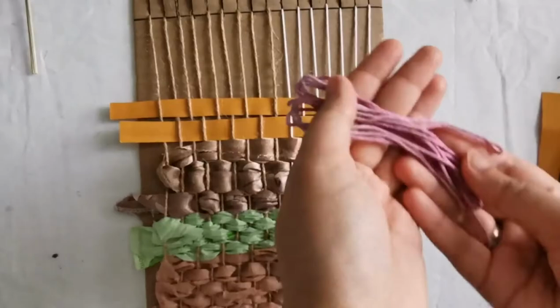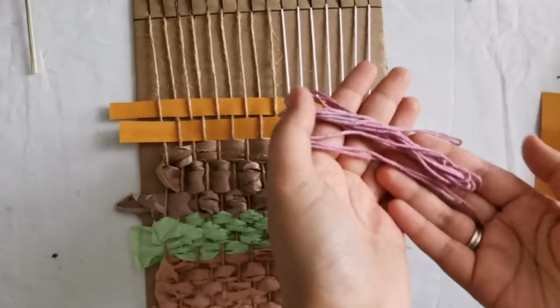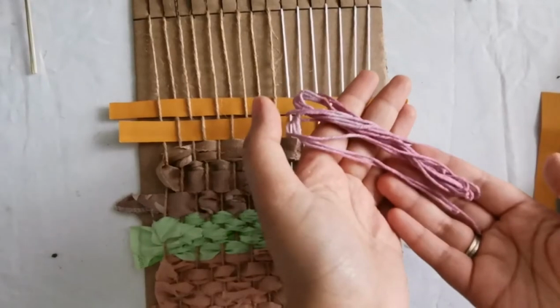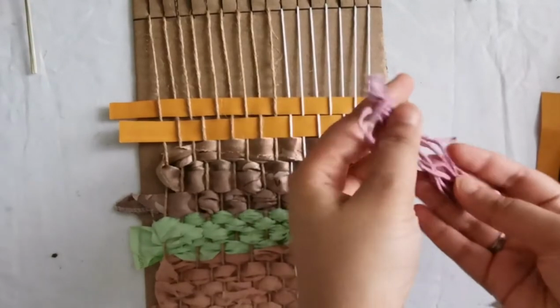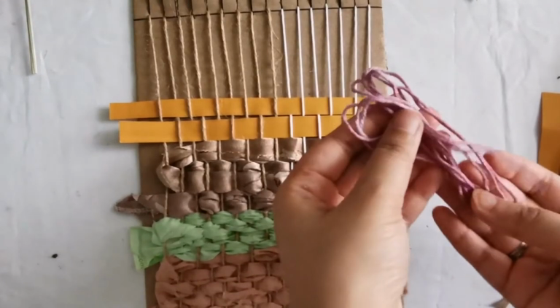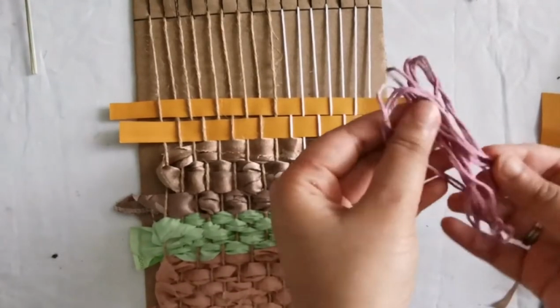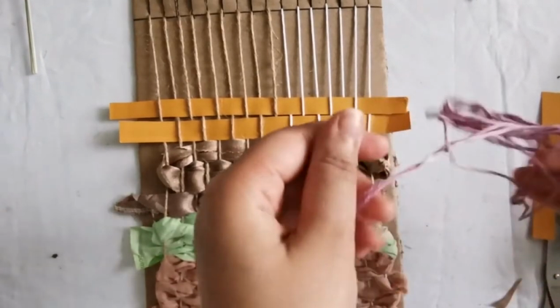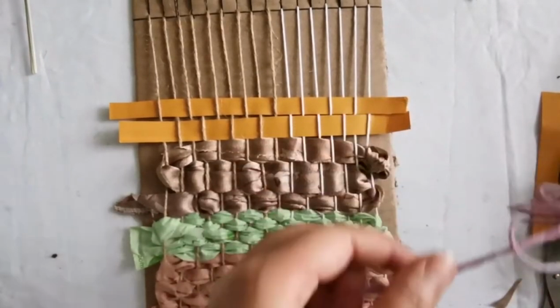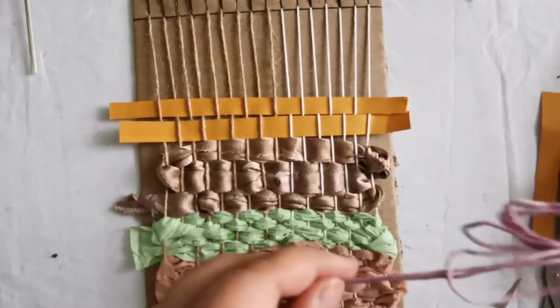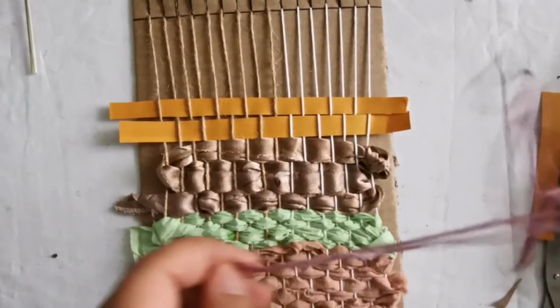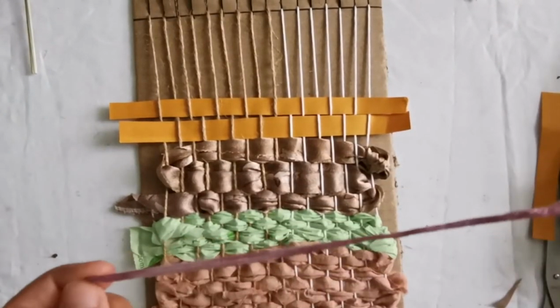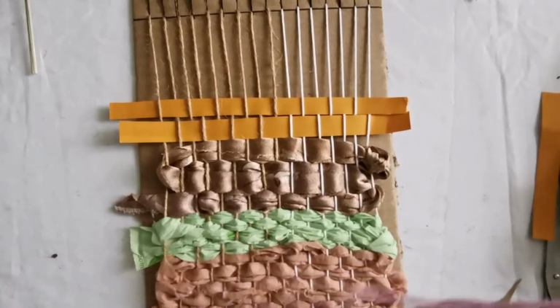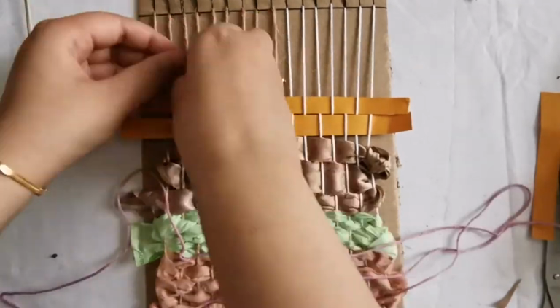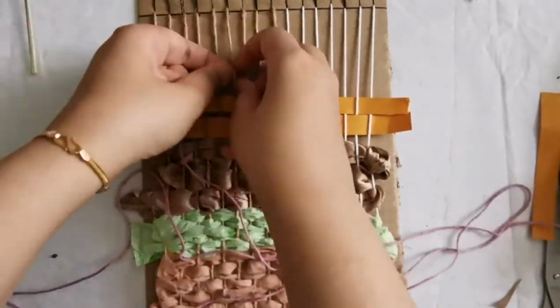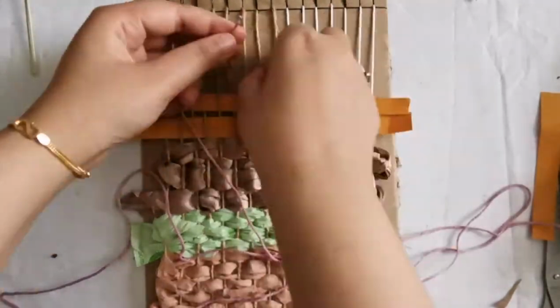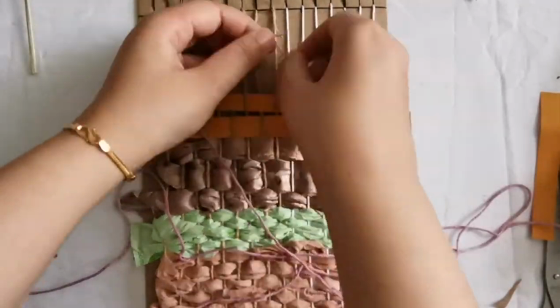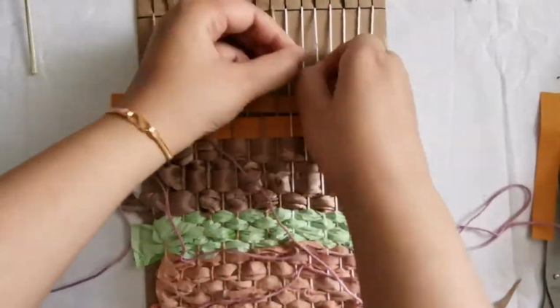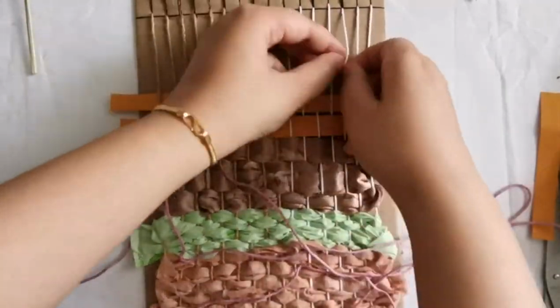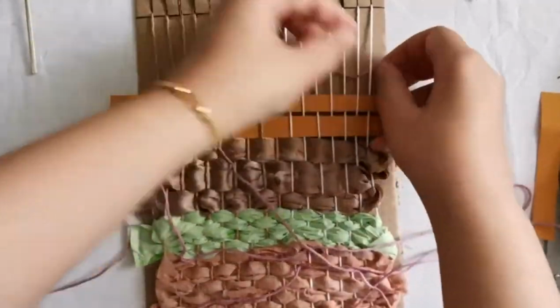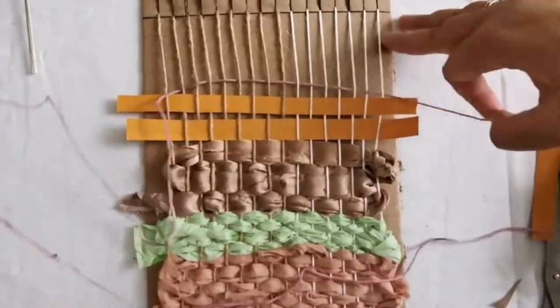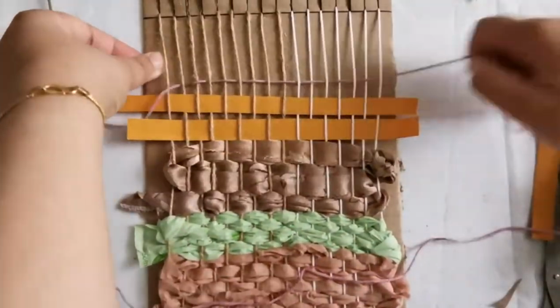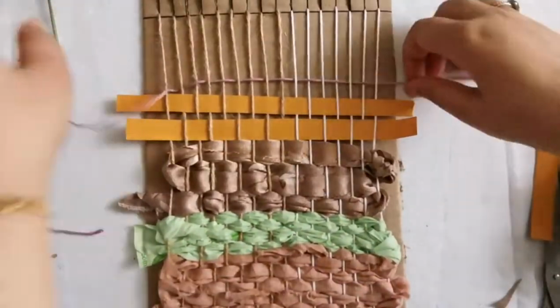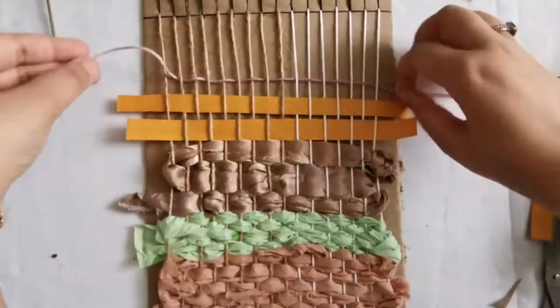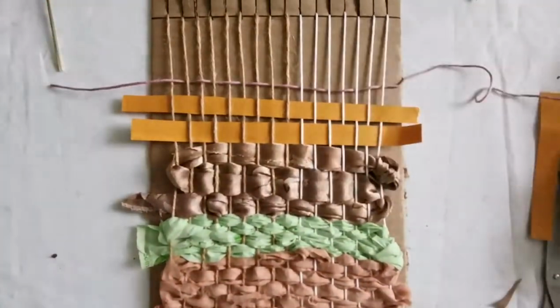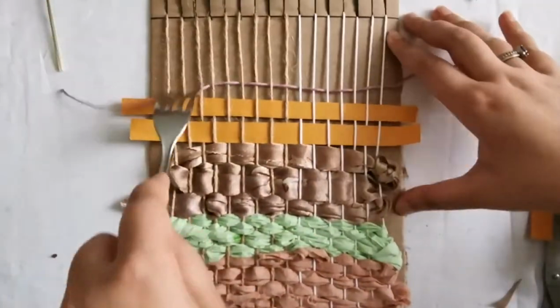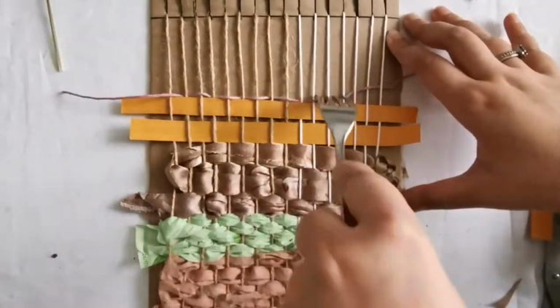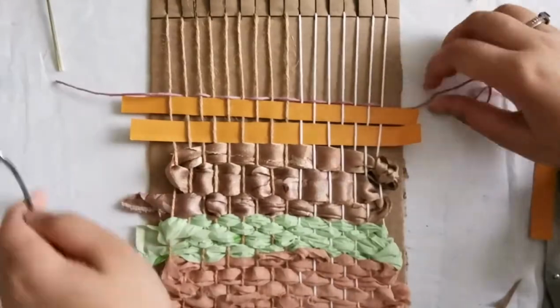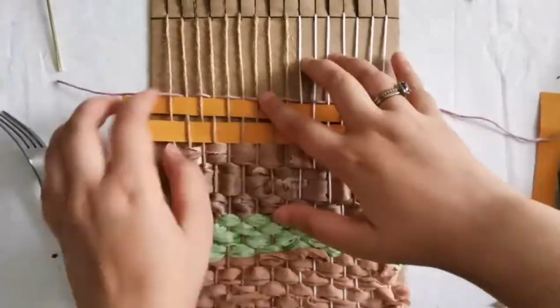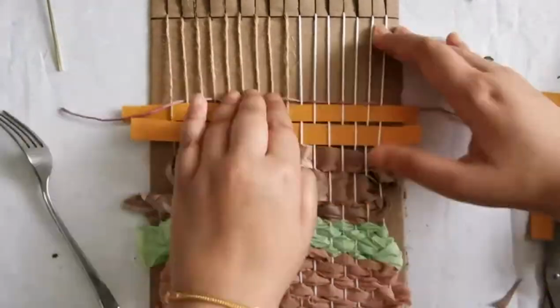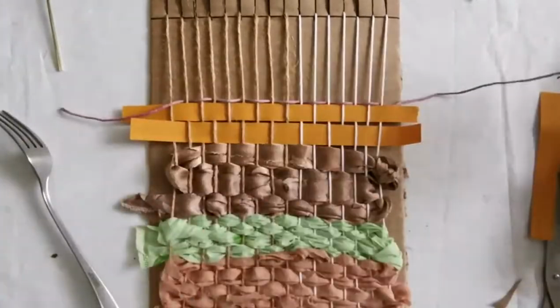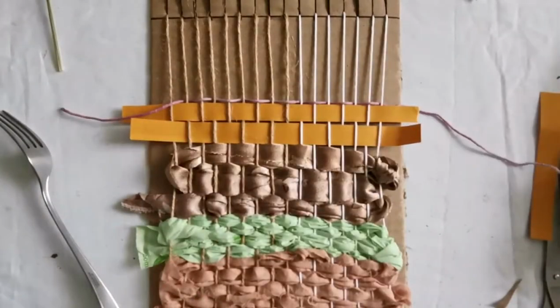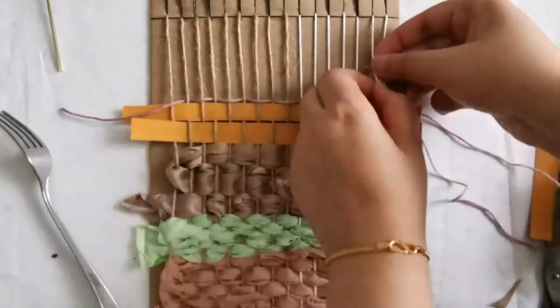This new yarn is quite thin and it's thin enough to go through a large needle, and this will make the weaving a lot quicker.